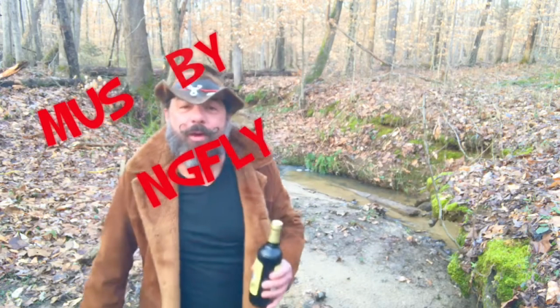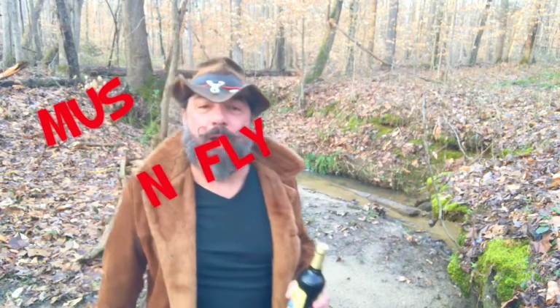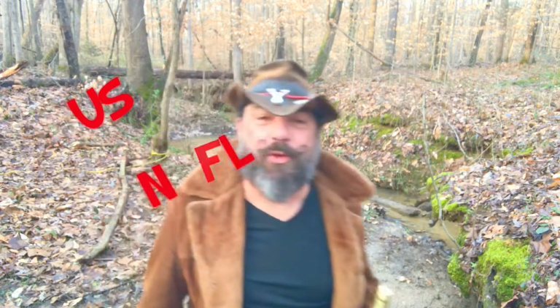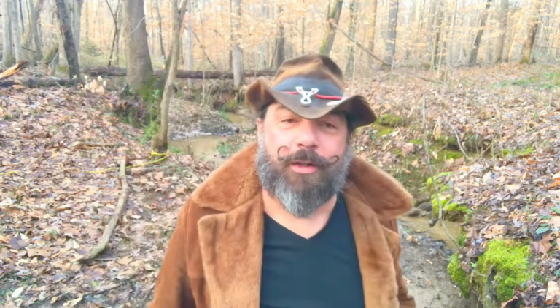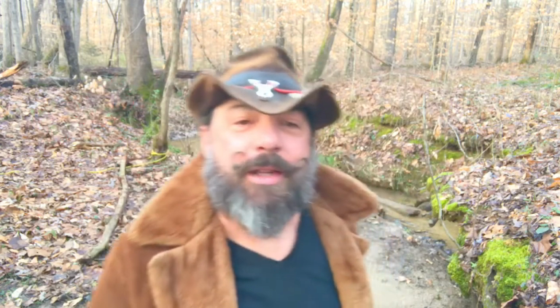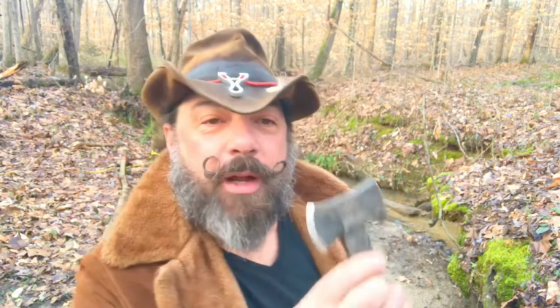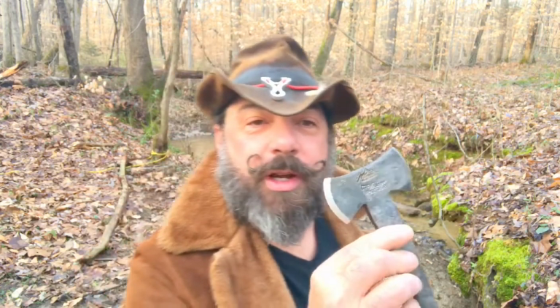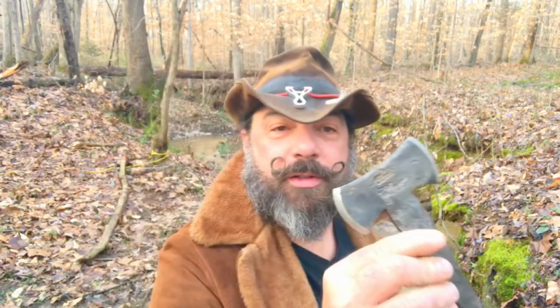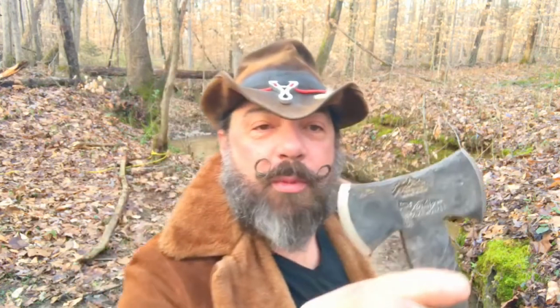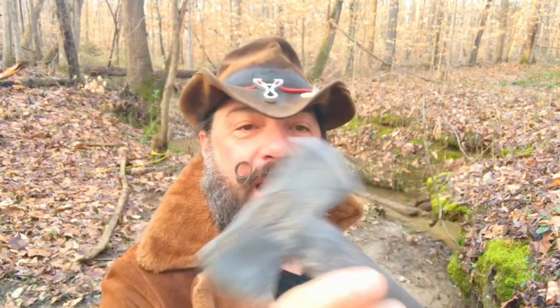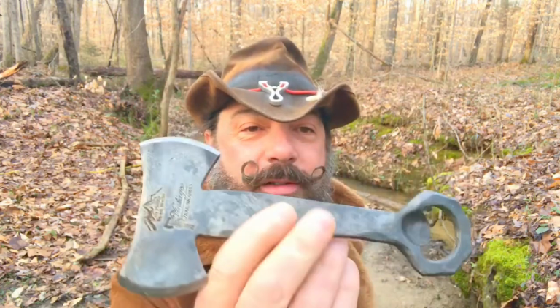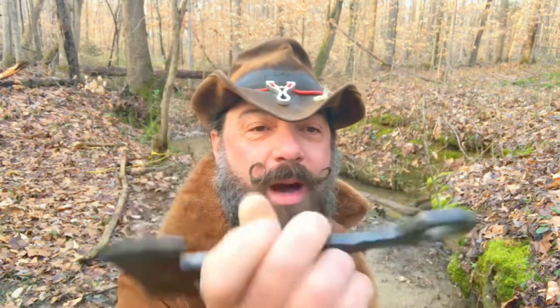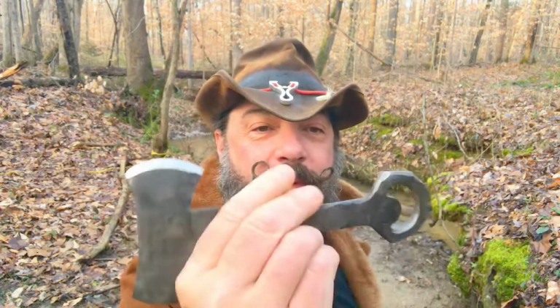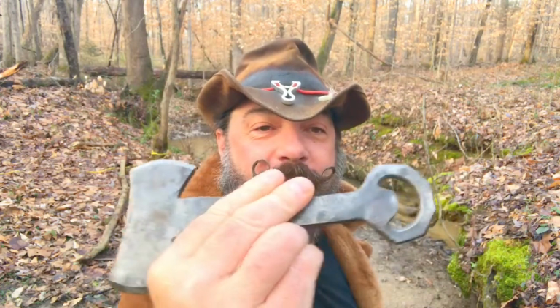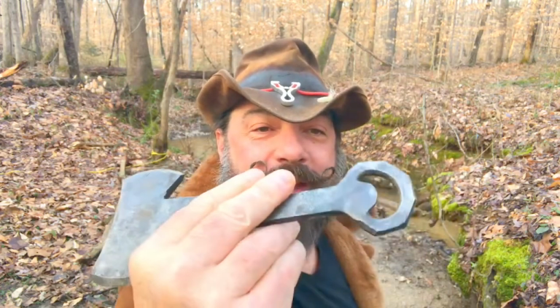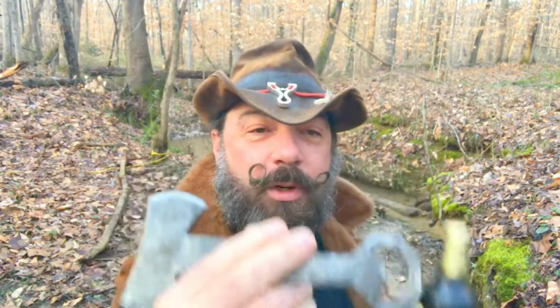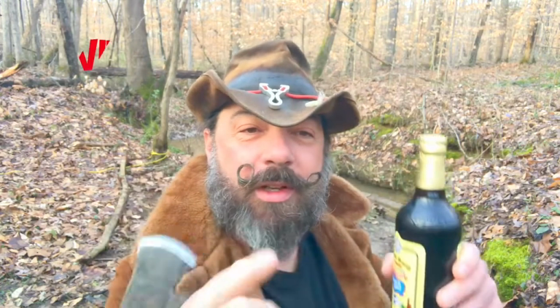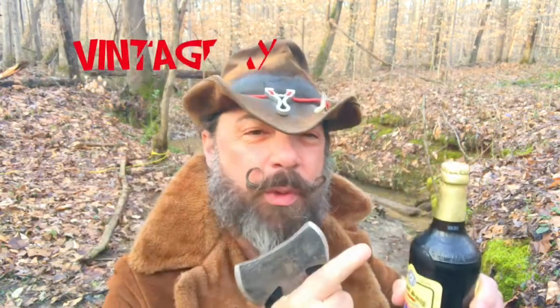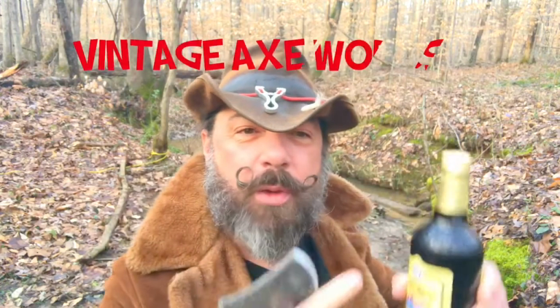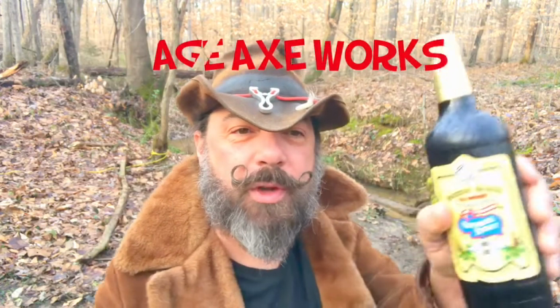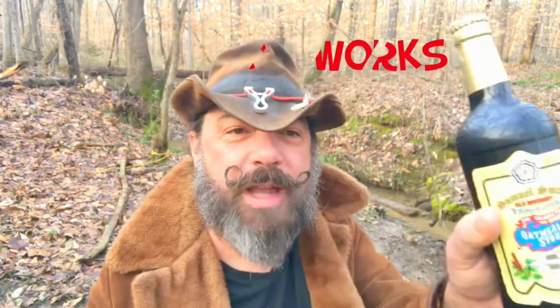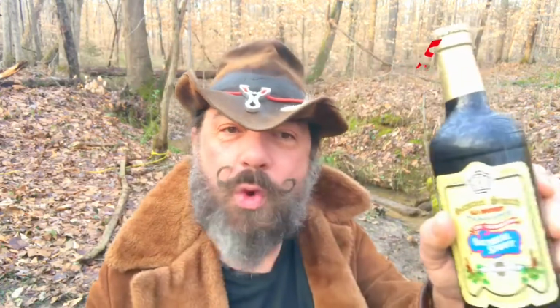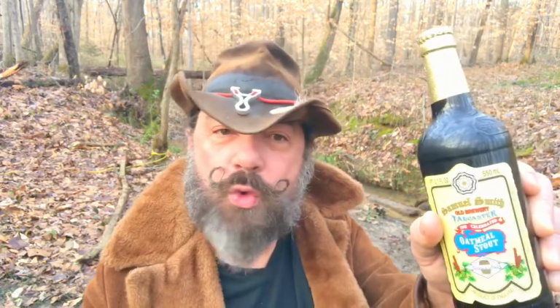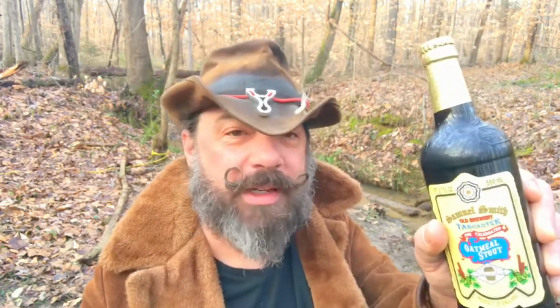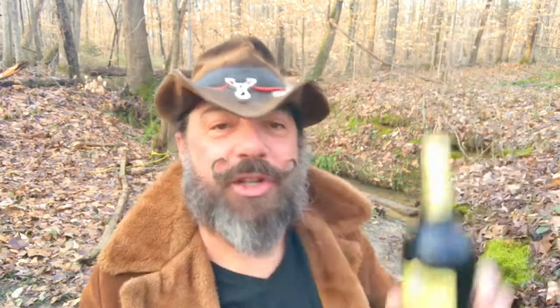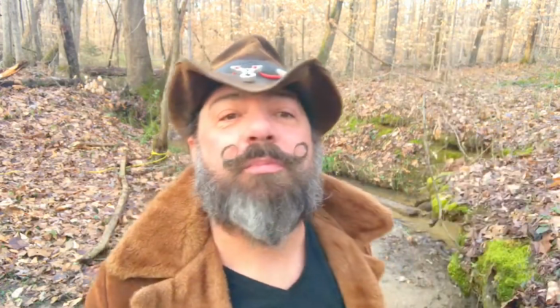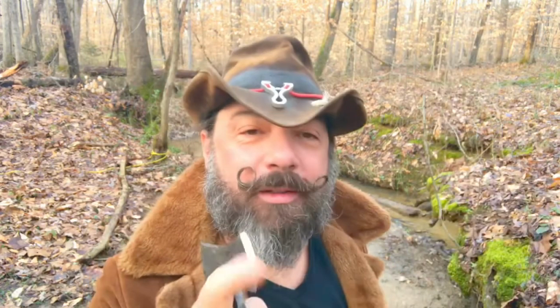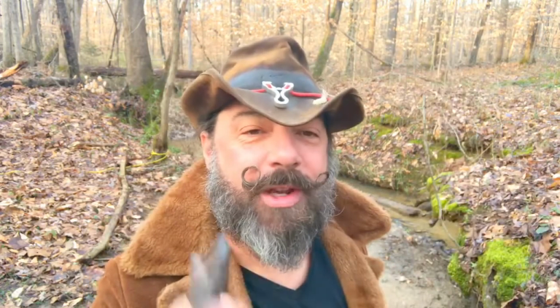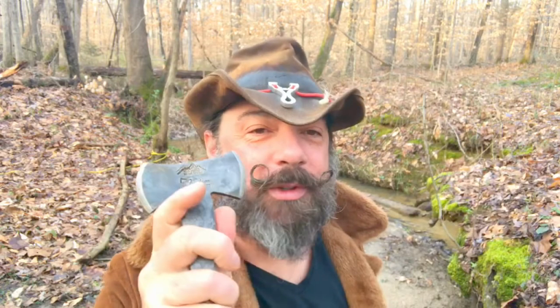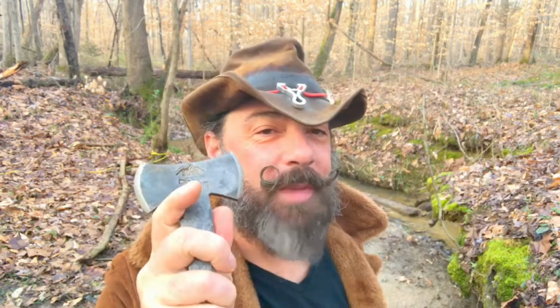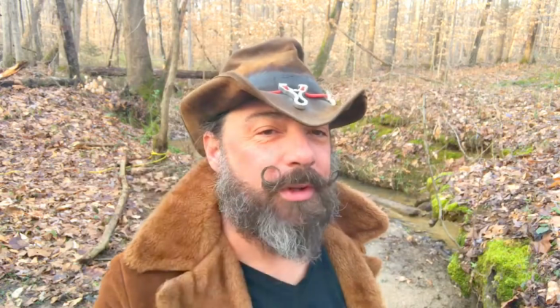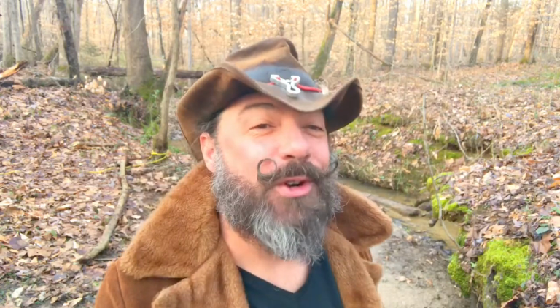Well, hello there! Stick around — let's check out this double bit axe bottle opener from Vintage Axe Works, because I really want to open this oatmeal stout. It's going to be delicious, but let's check out what this little bad boy can do first.